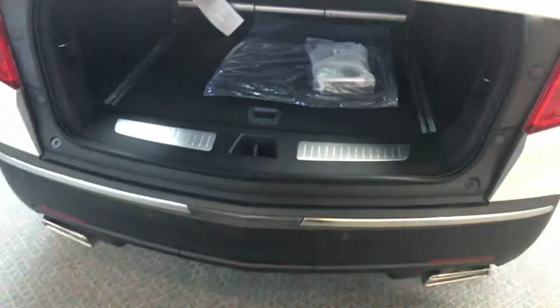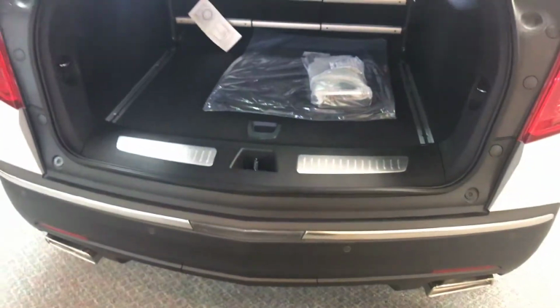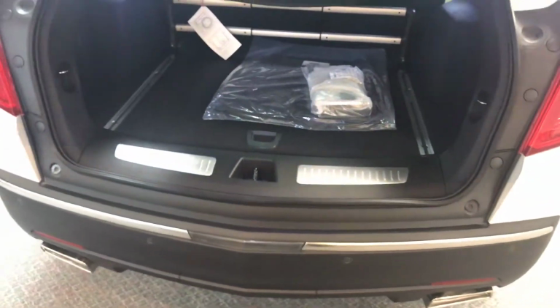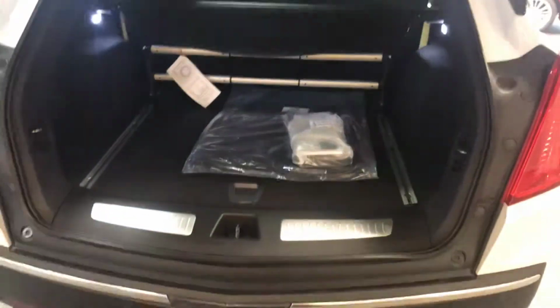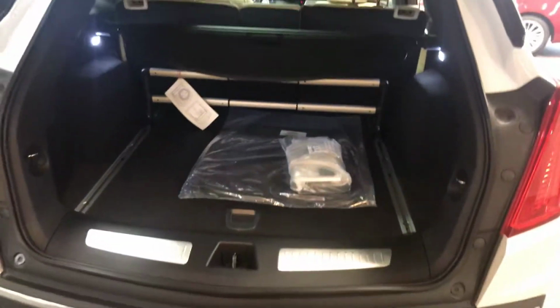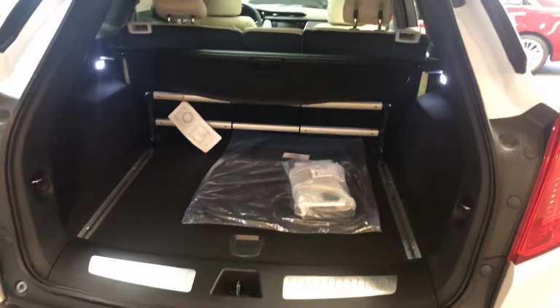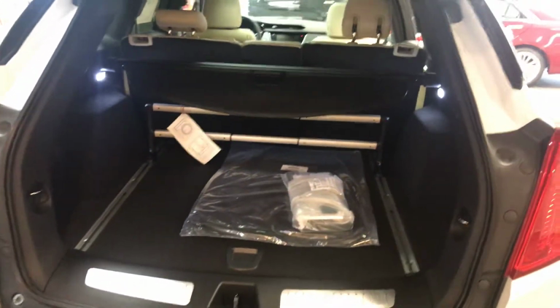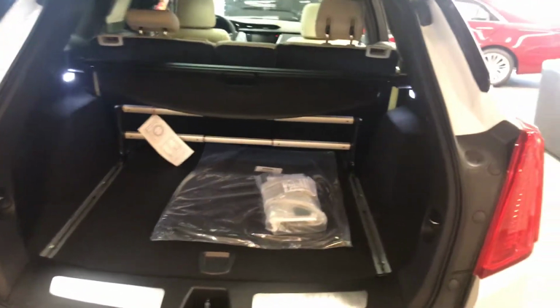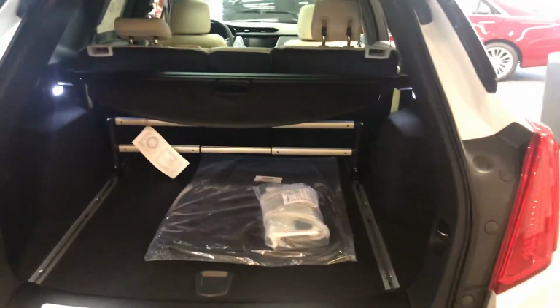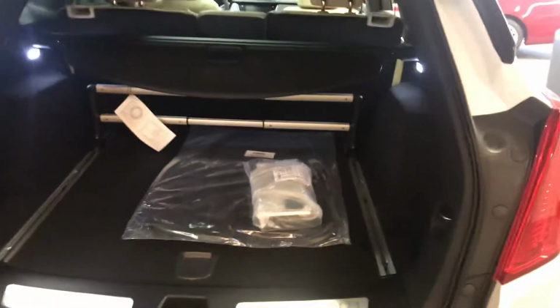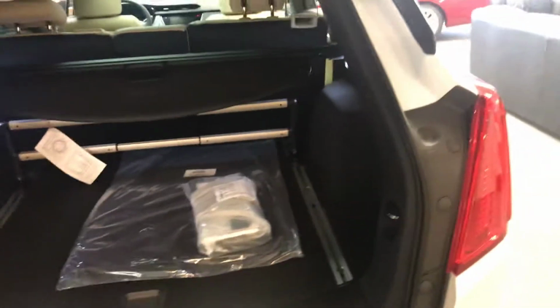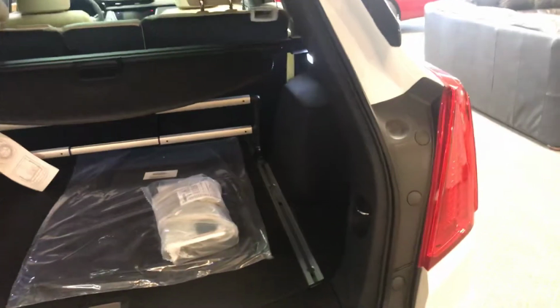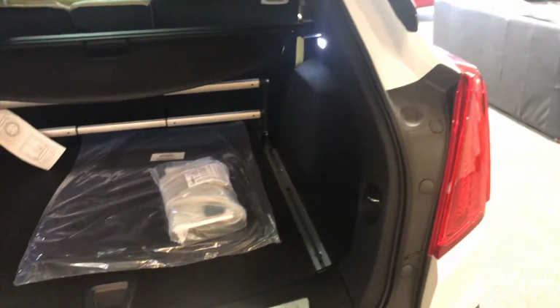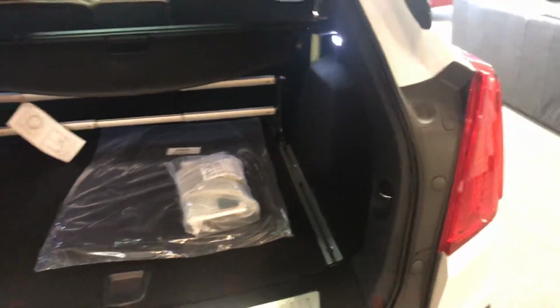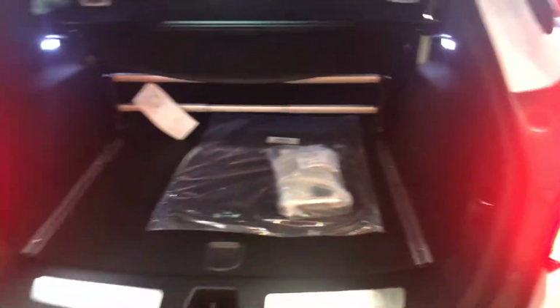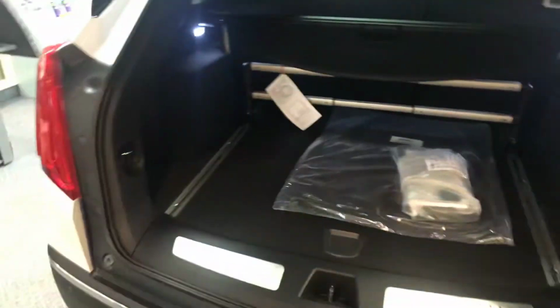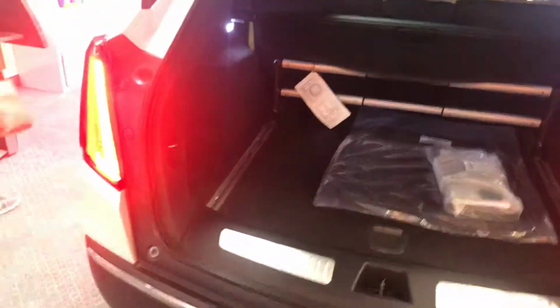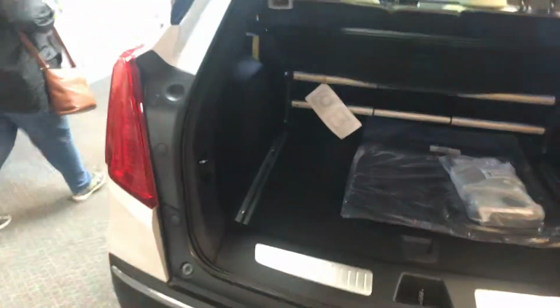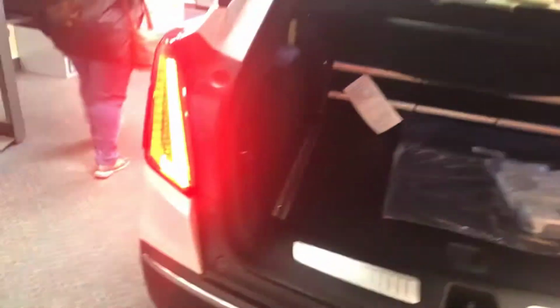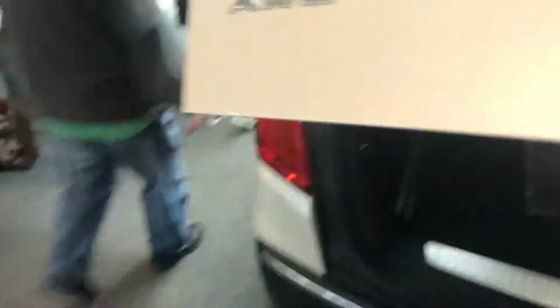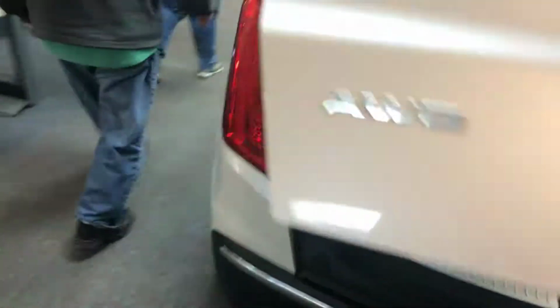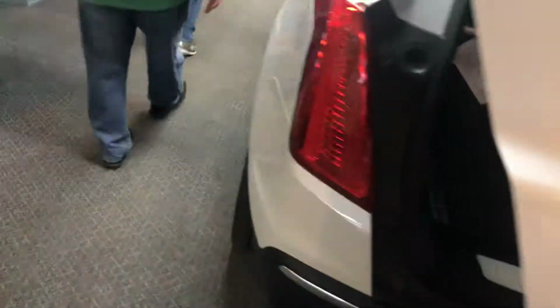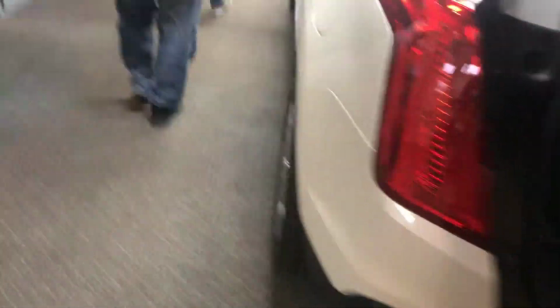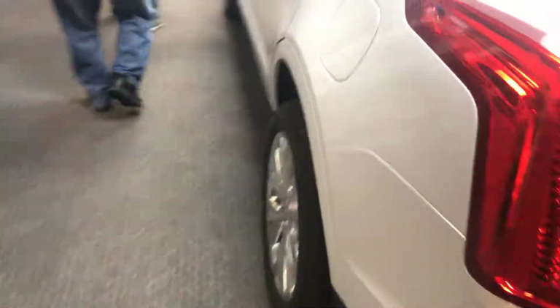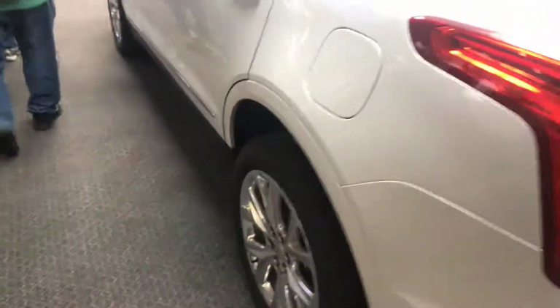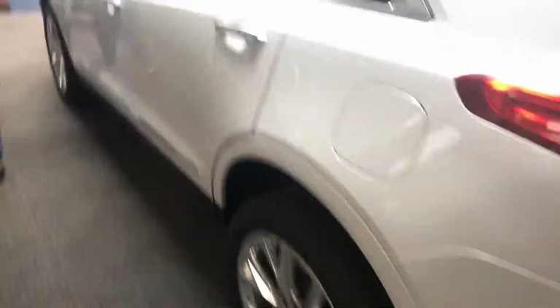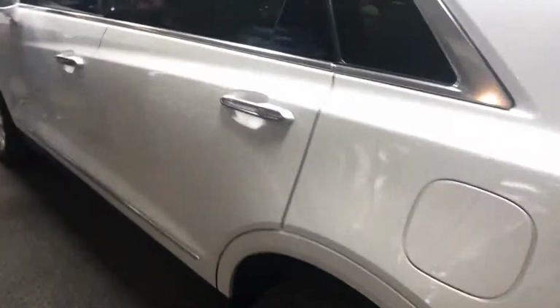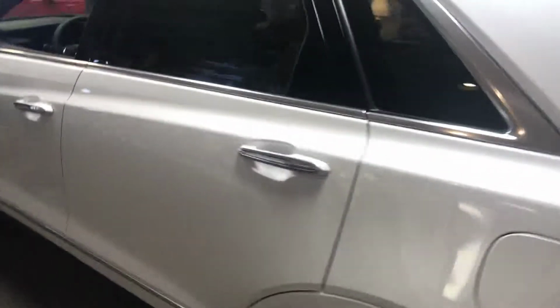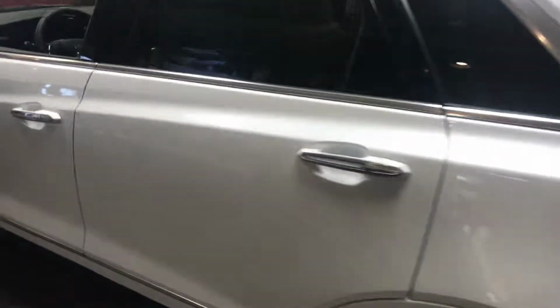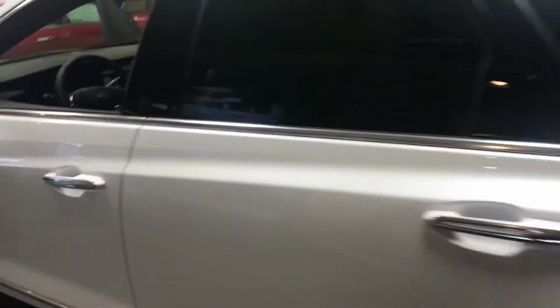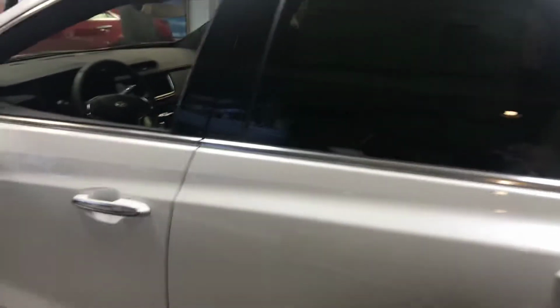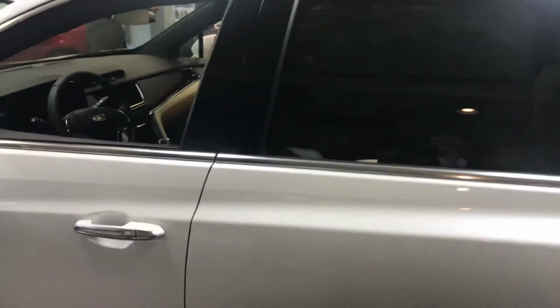This one happens to be all-wheel drive. We sell a lot on the front-wheel drive as well. It's a V6 — it's a nice heavy car, so it's good in the snow. It's an all-around beautiful vehicle.